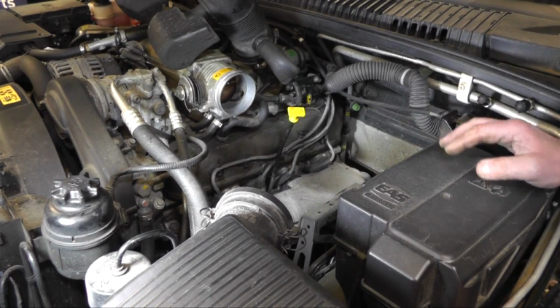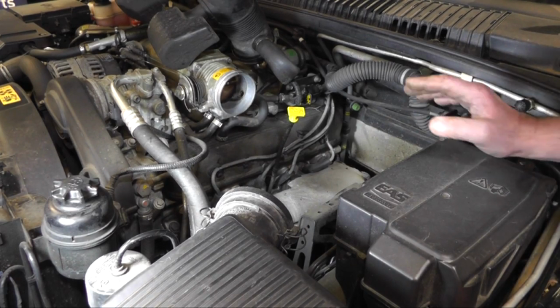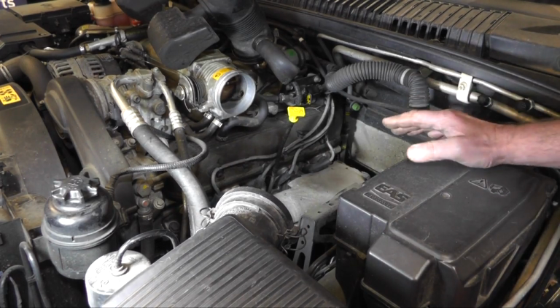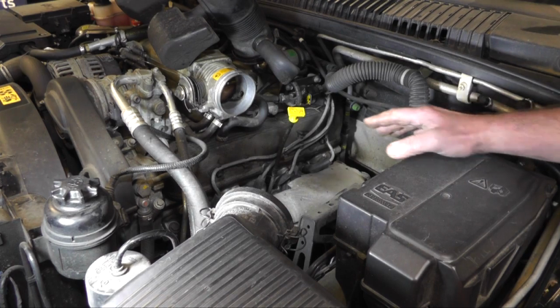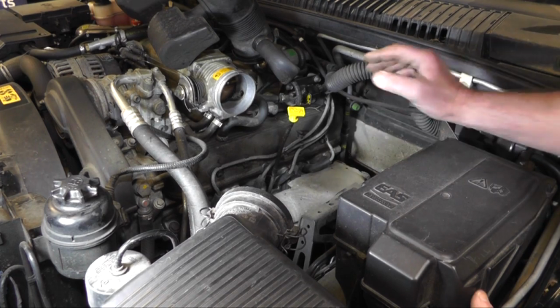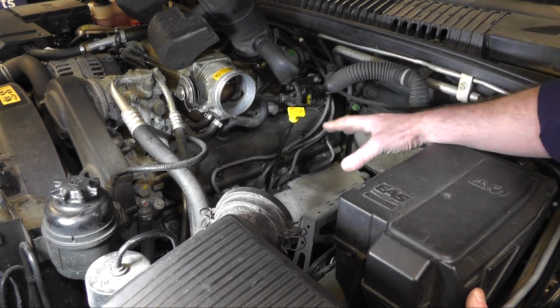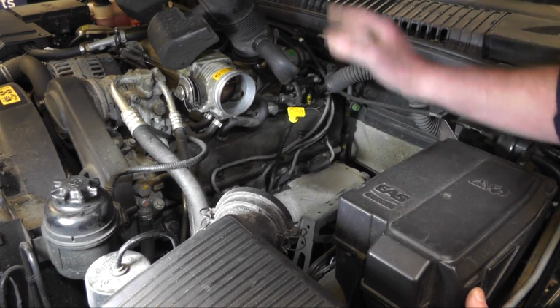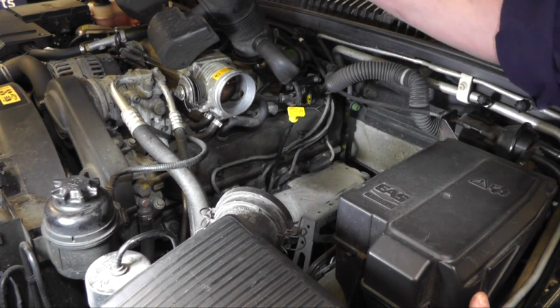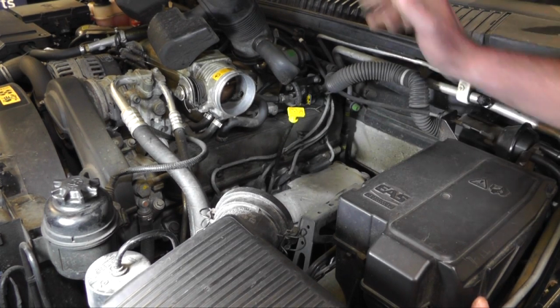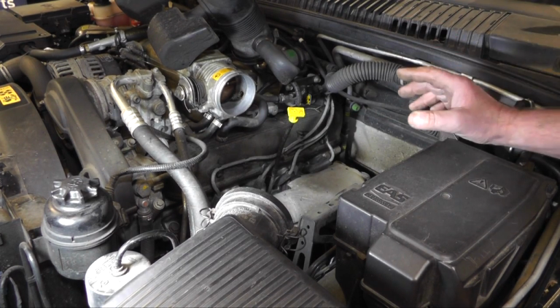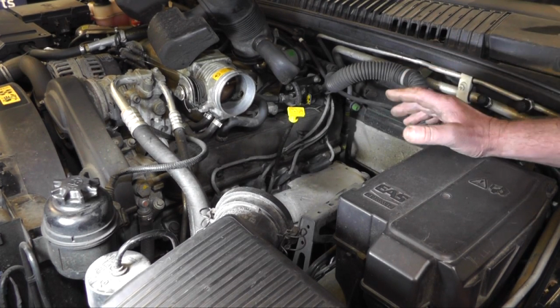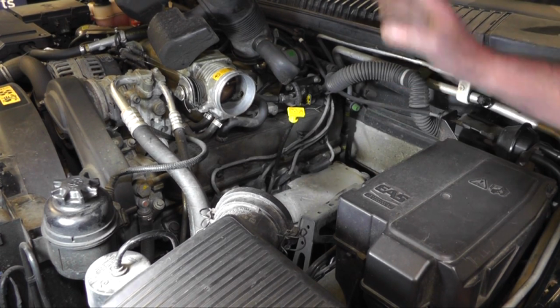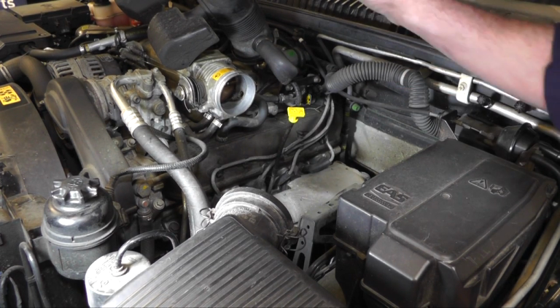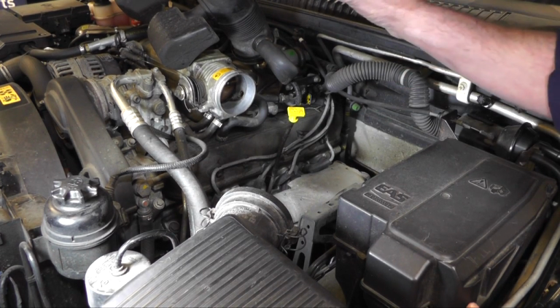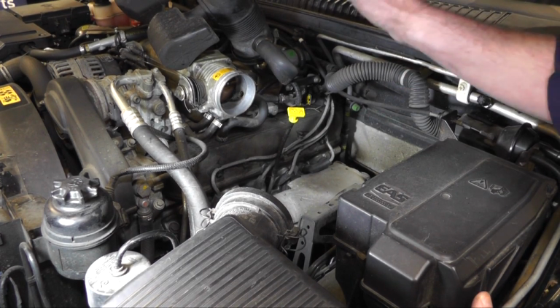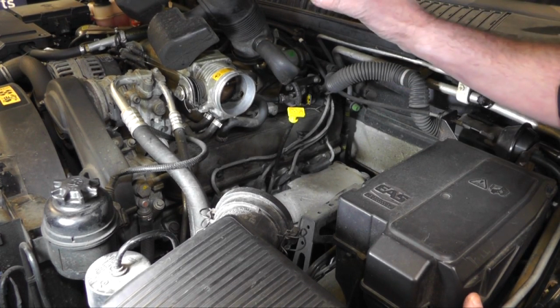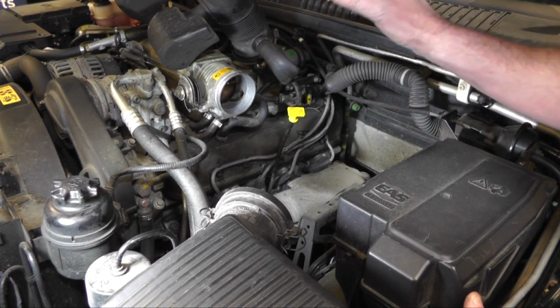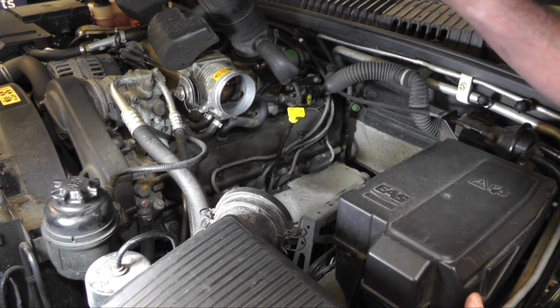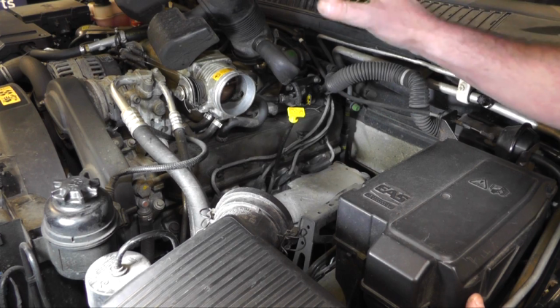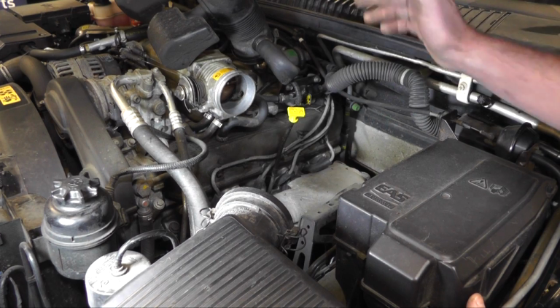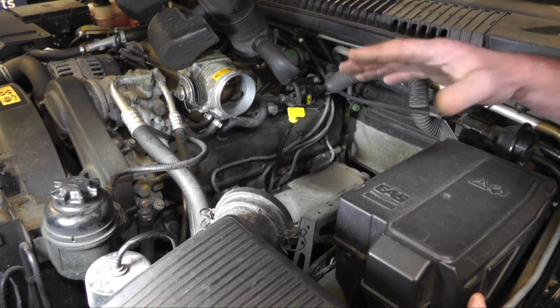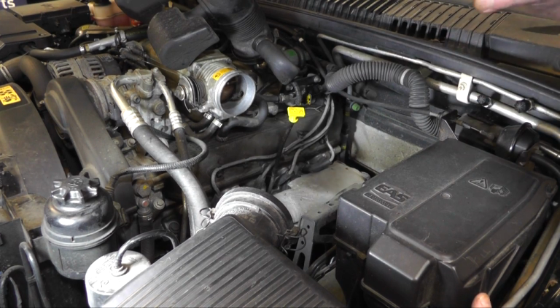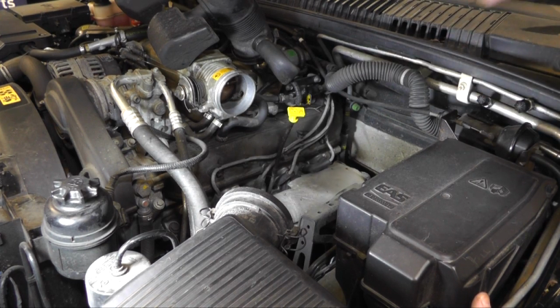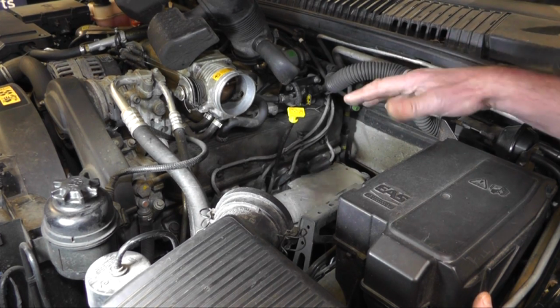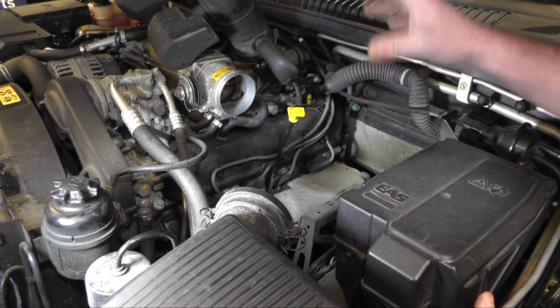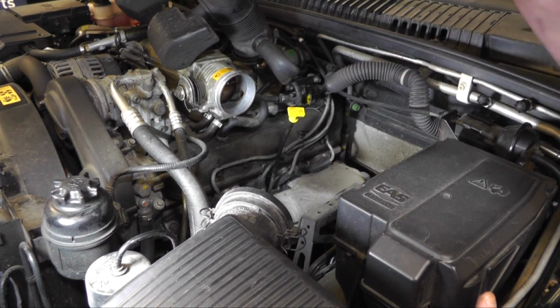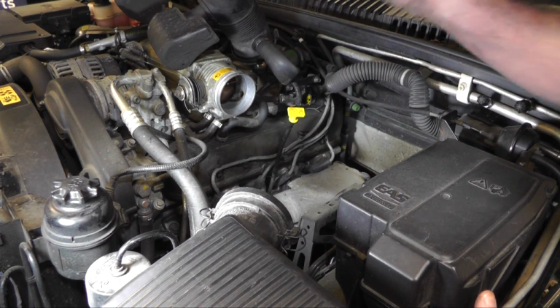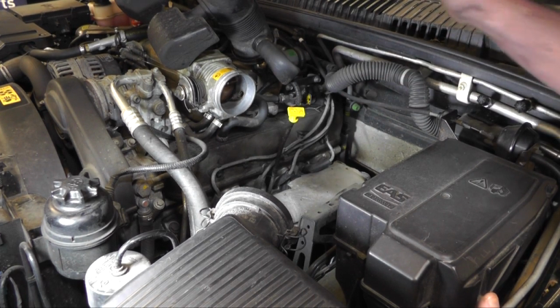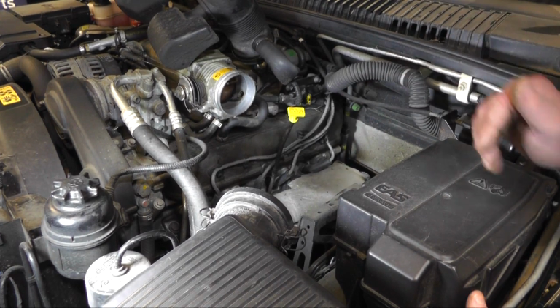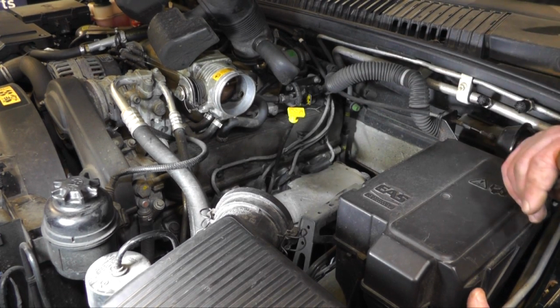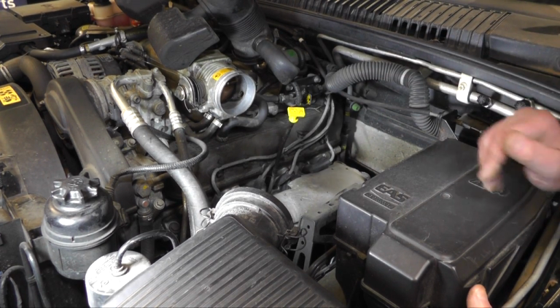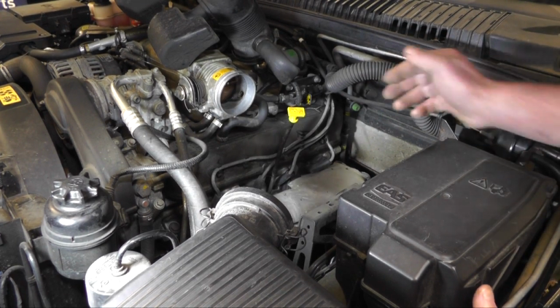I'm going to change the spark plugs now. Obviously there are four on this bank and four on the other bank. The other bank, because it's got a gas conversion, they are quite difficult, so we're going to show you this side because it's just going to be too difficult to show the other side.